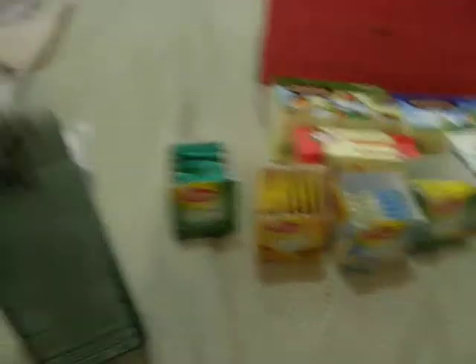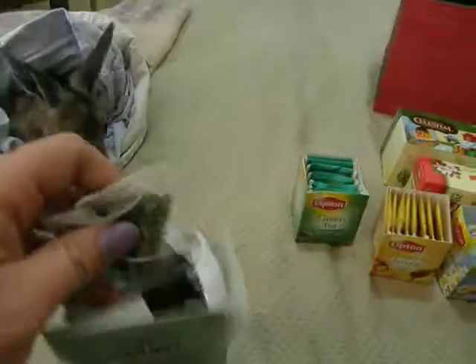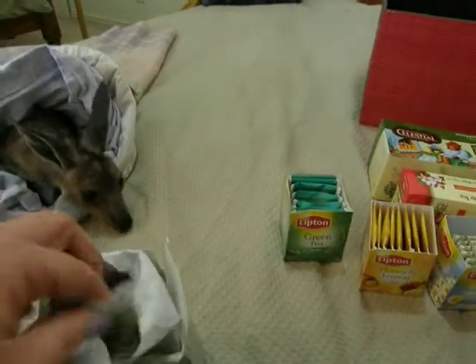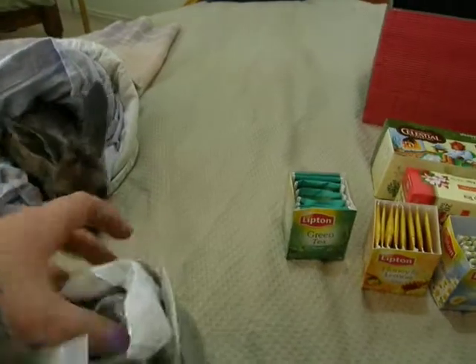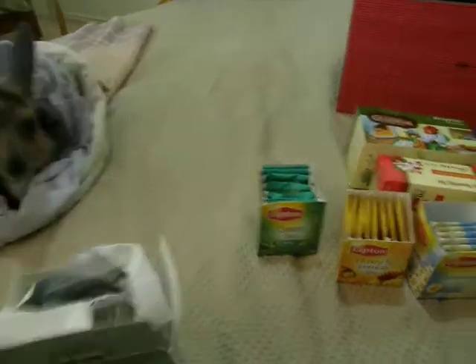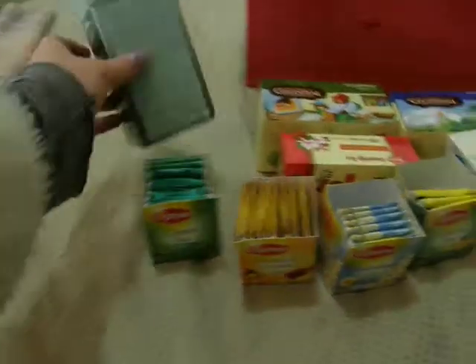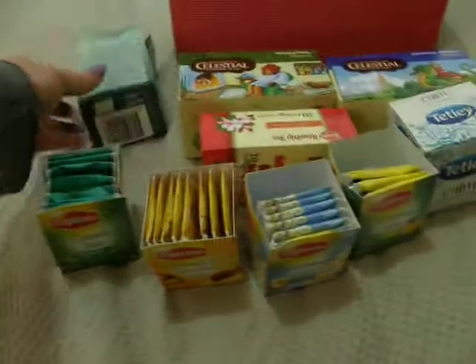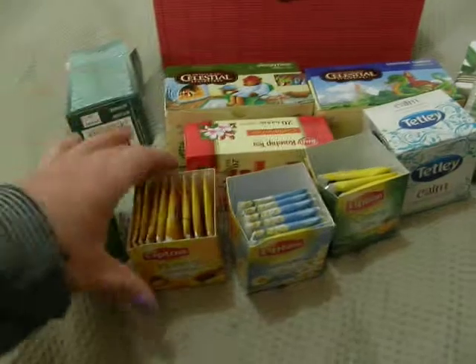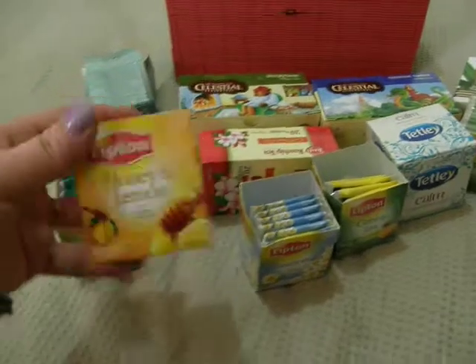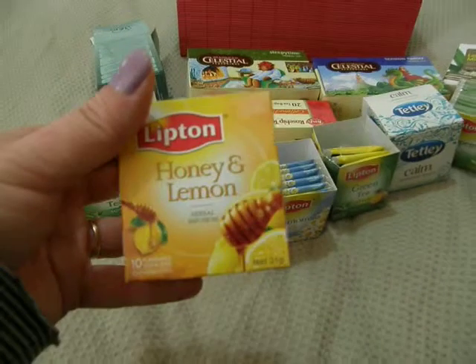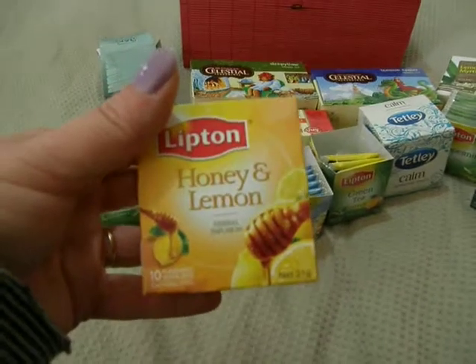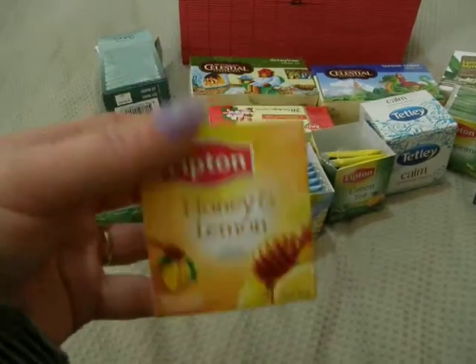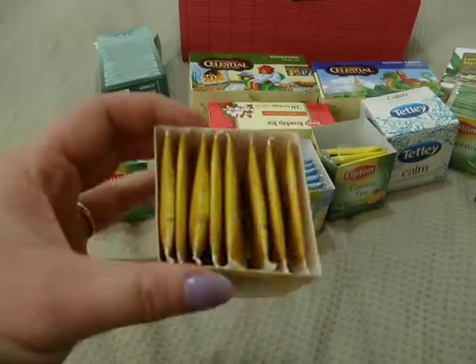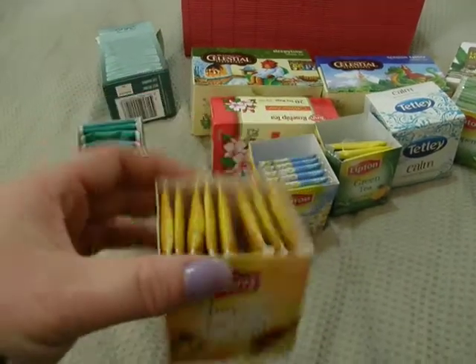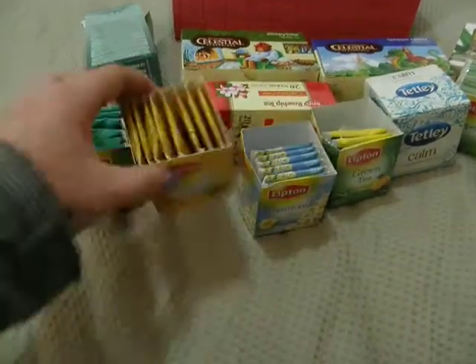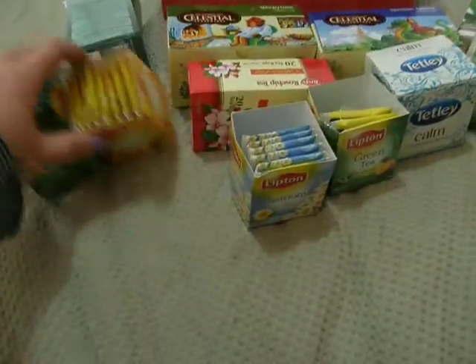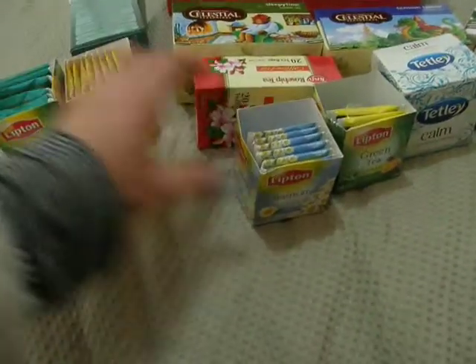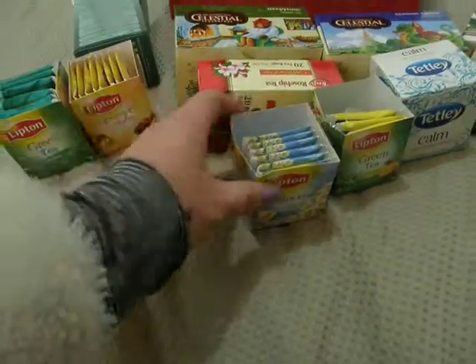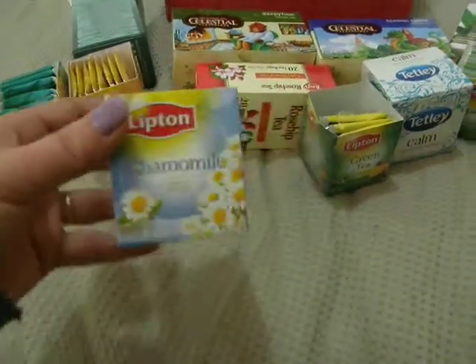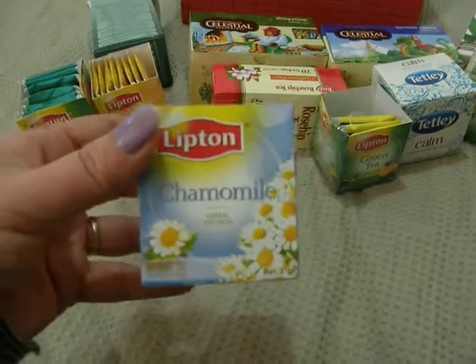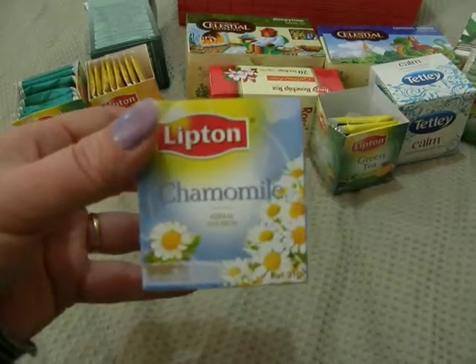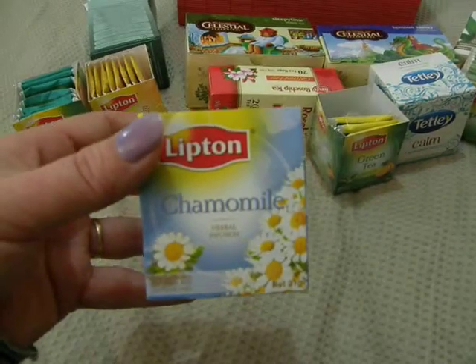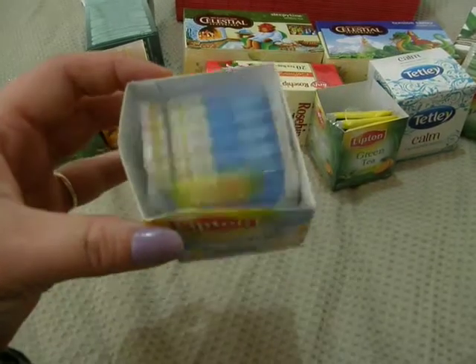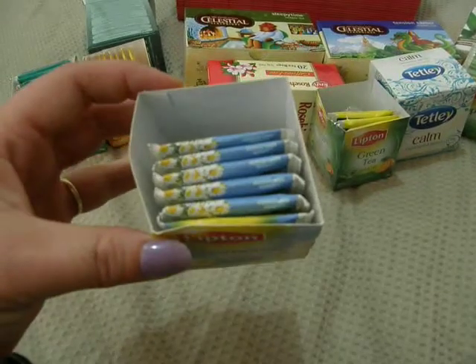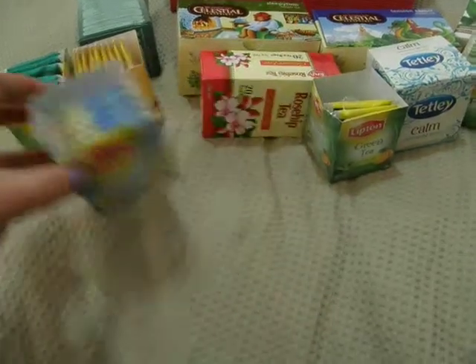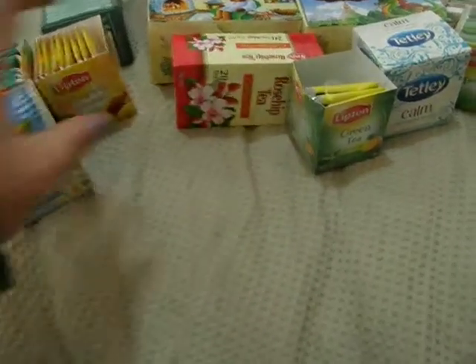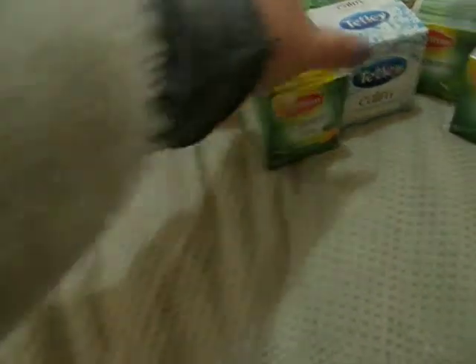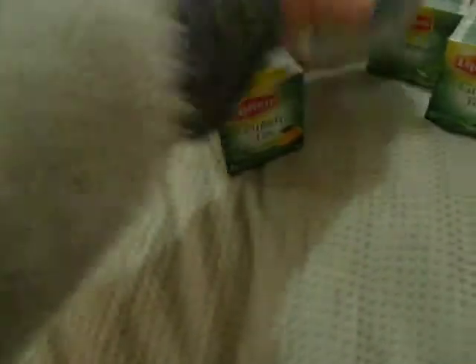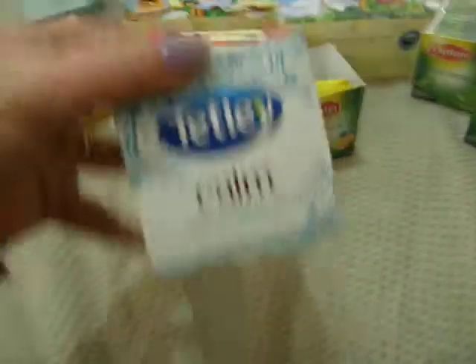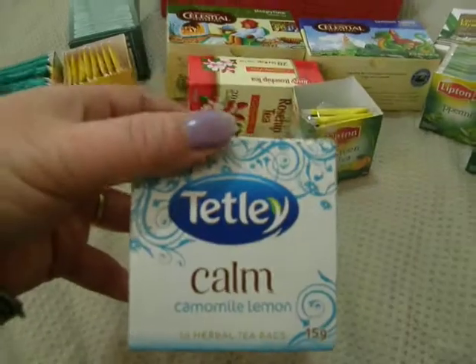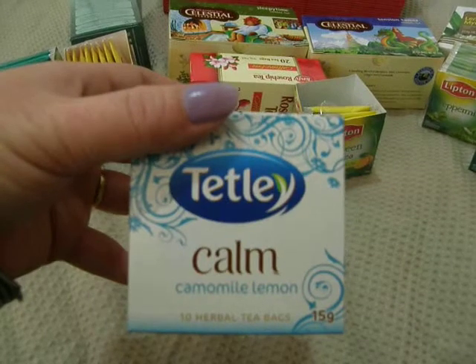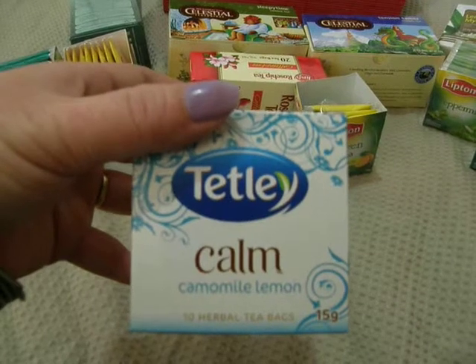Luna's trying to get the box. We have honey and lemon which we use when we have the flu. Chamomile, which is really calming. I also have another chamomile and lemon here.